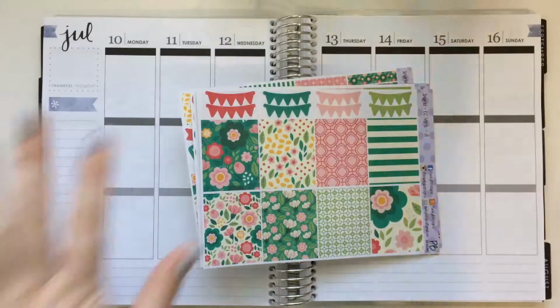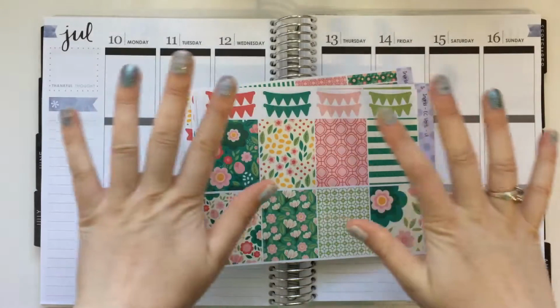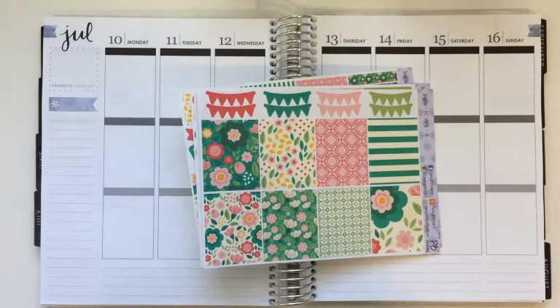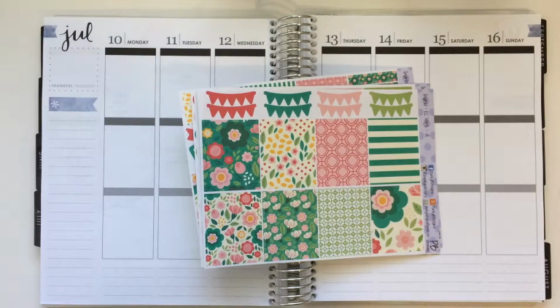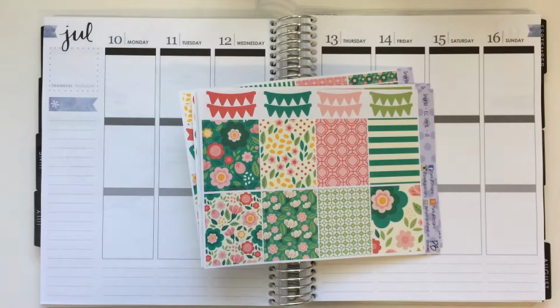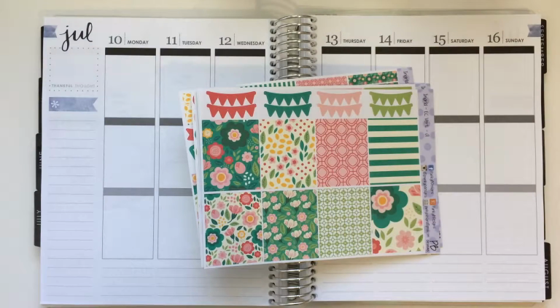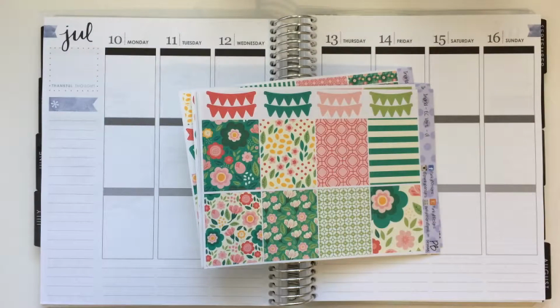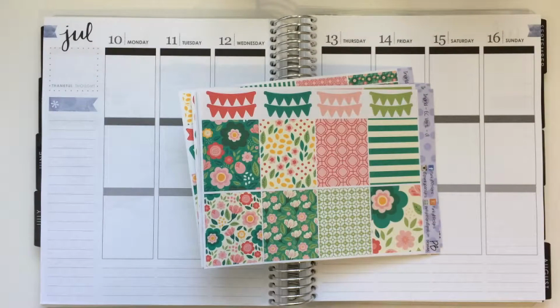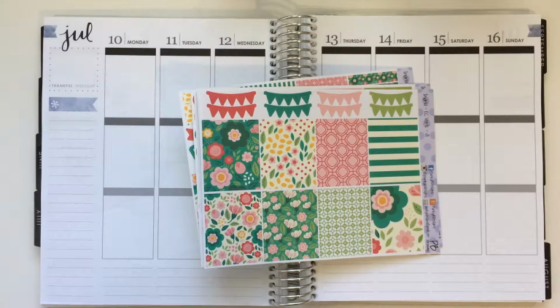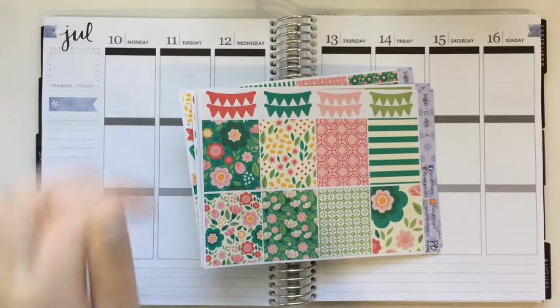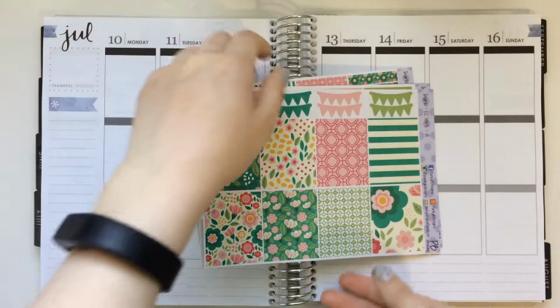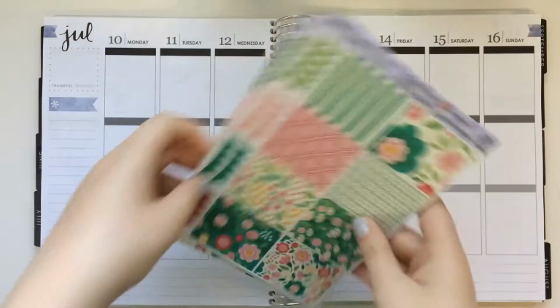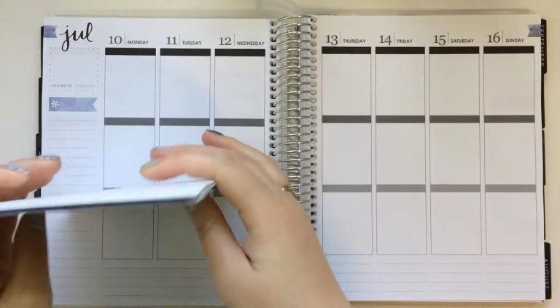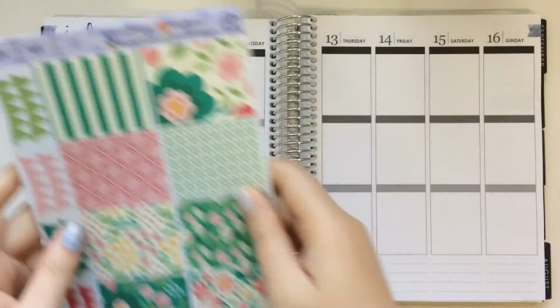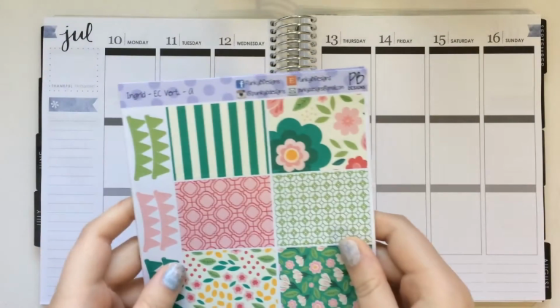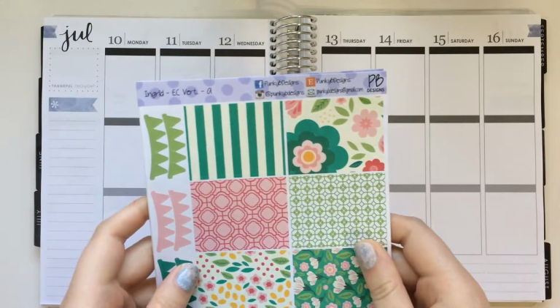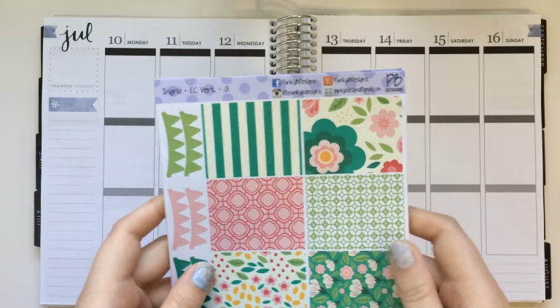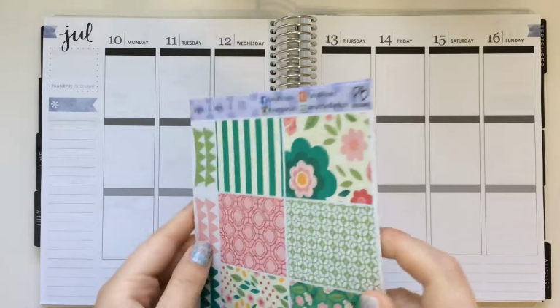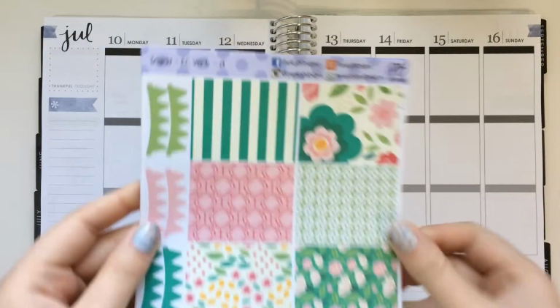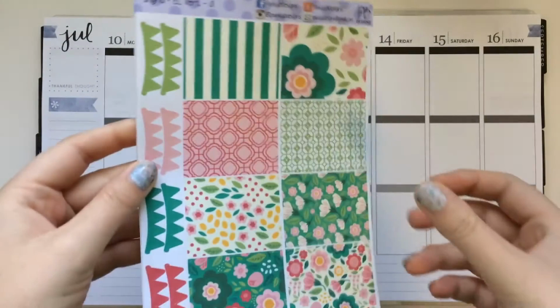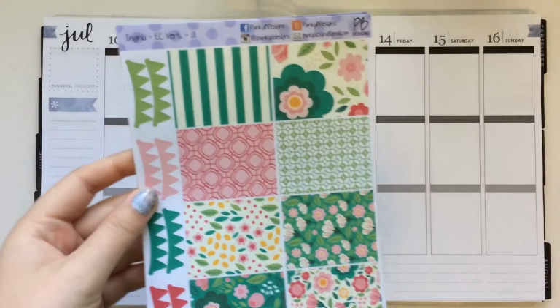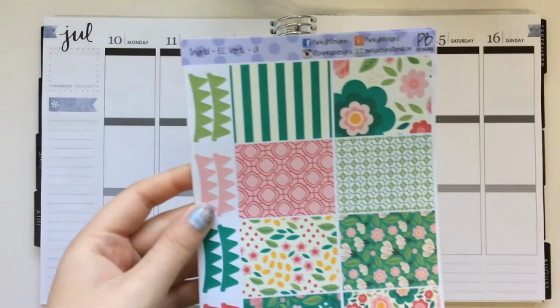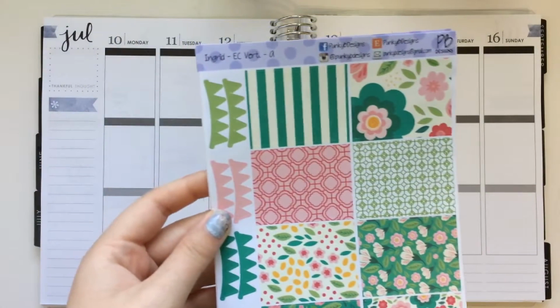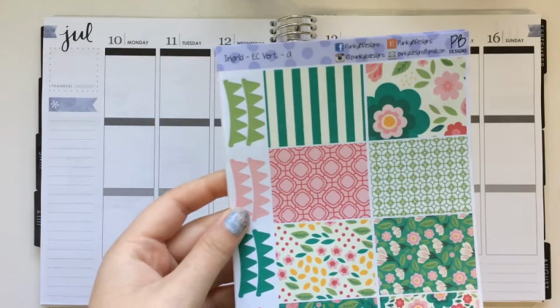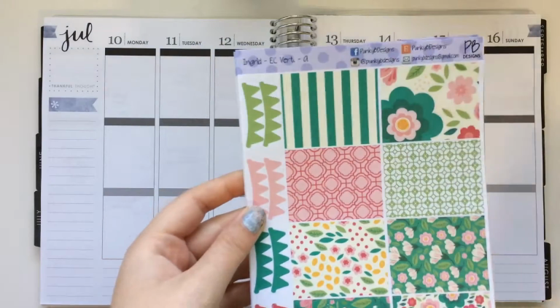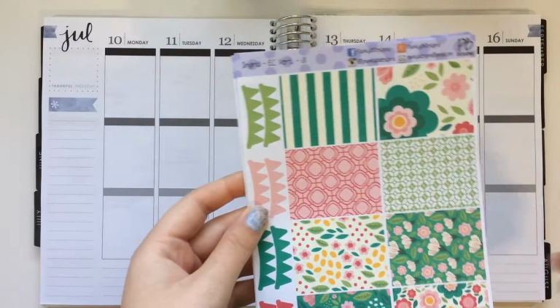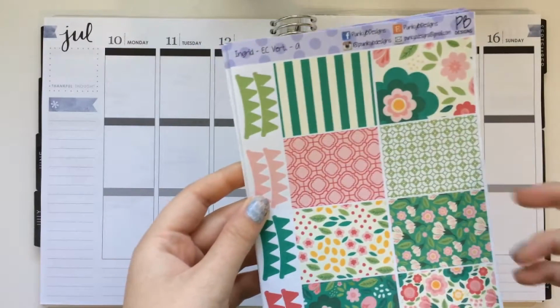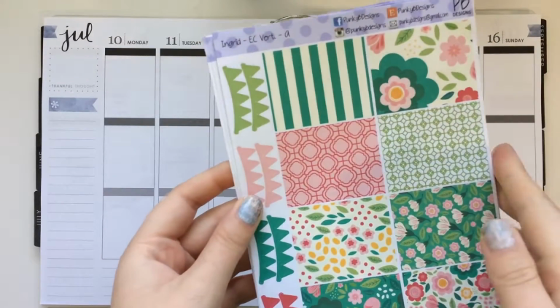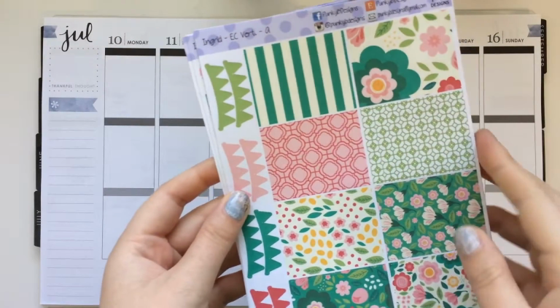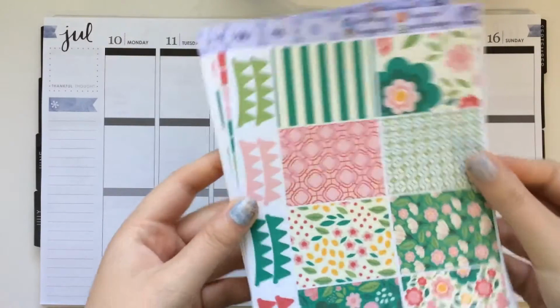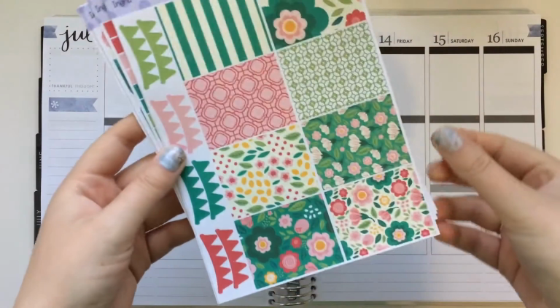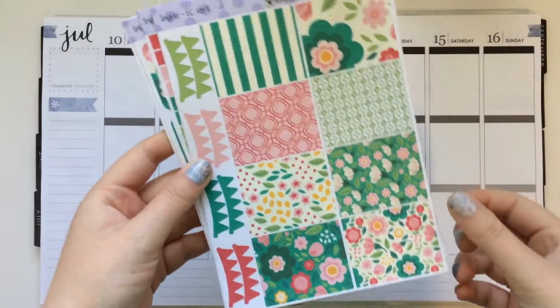Hey everyone, so I have a rewind spread for you today. I am using a kit this week from Punky B Designs, and this is one that I got a while back. It's her Ingrid kit, and I'll just kind of show you what it is.